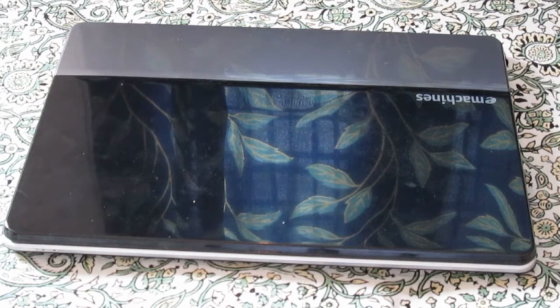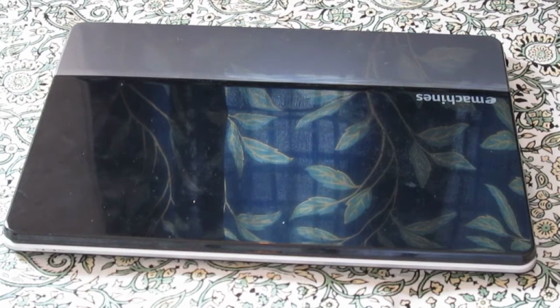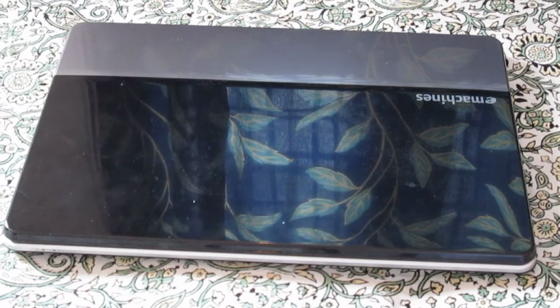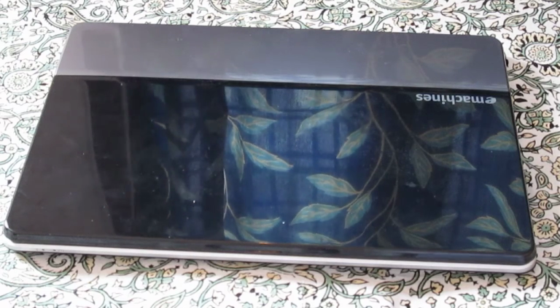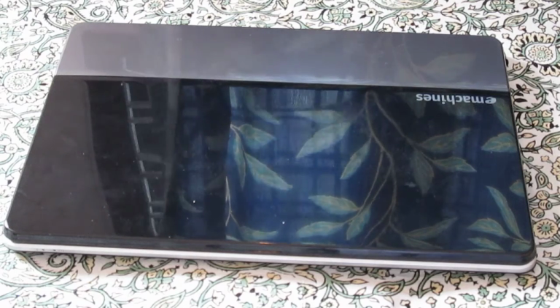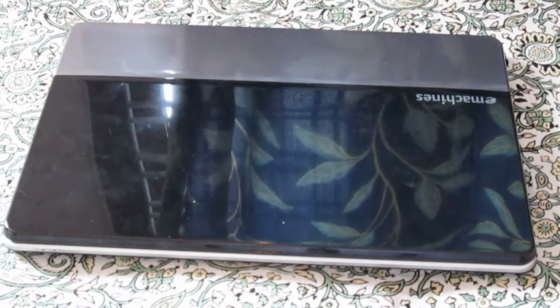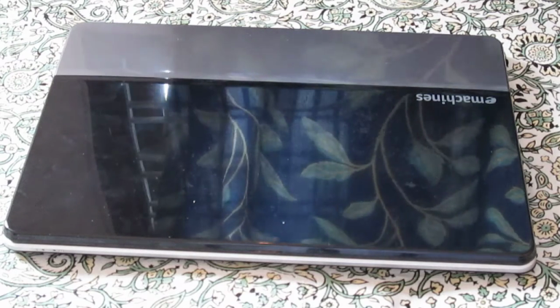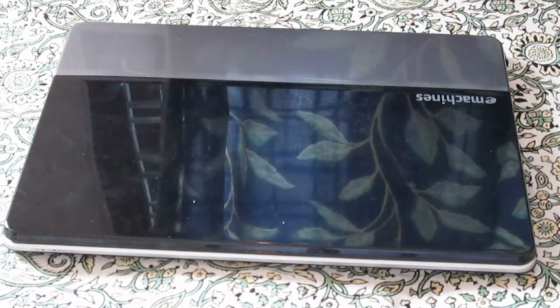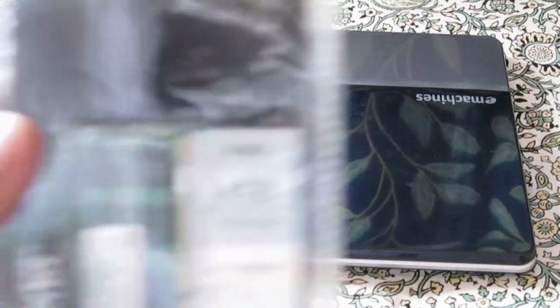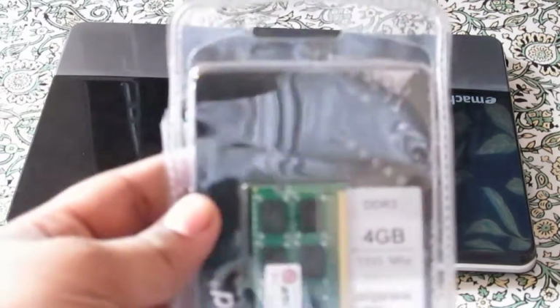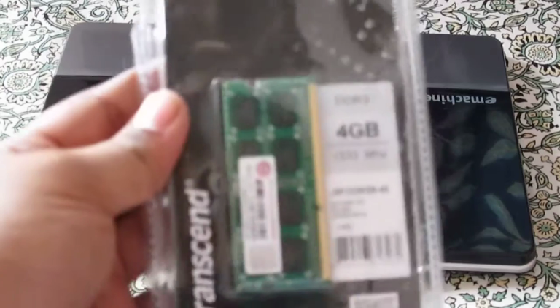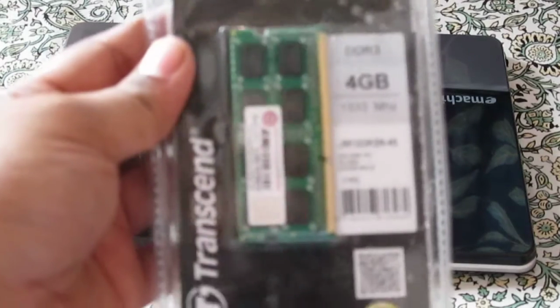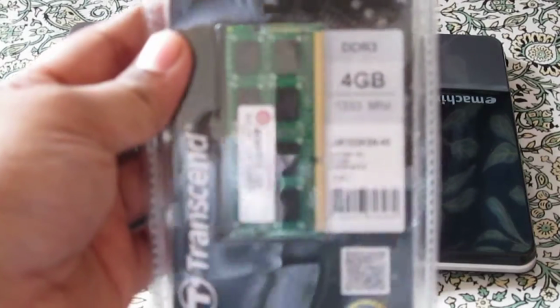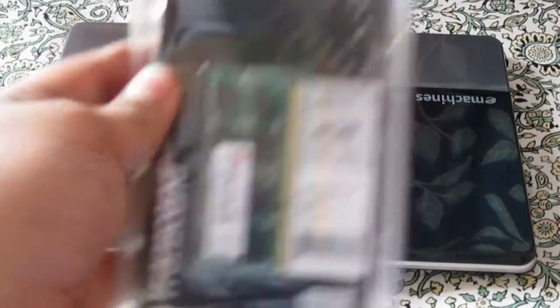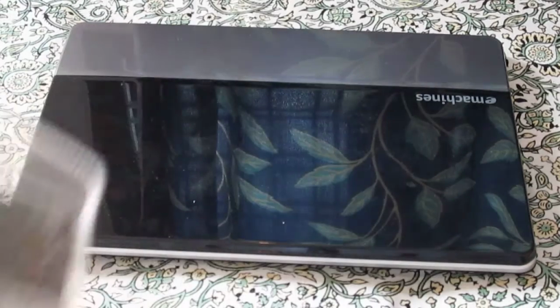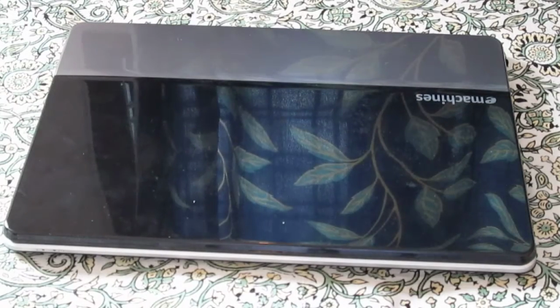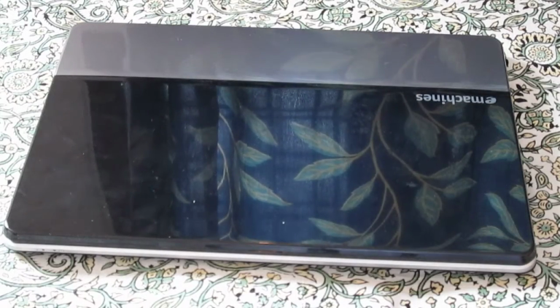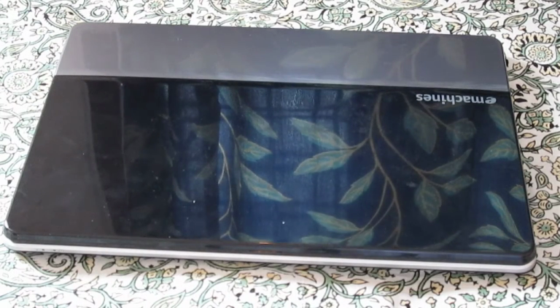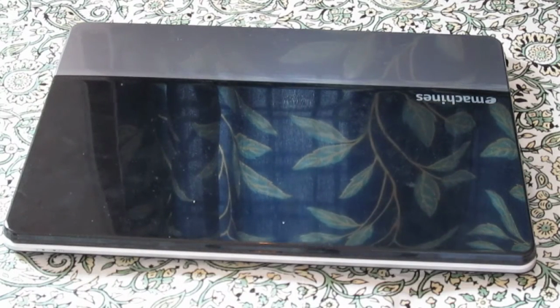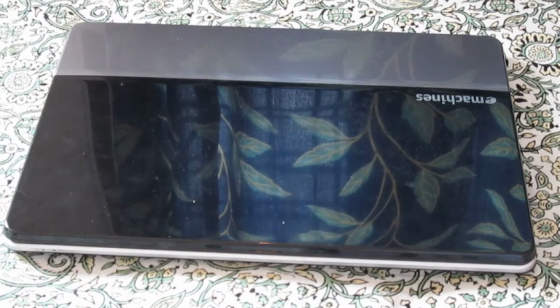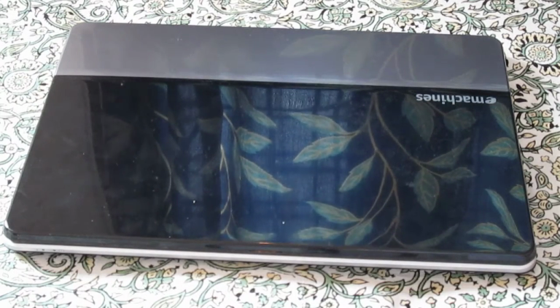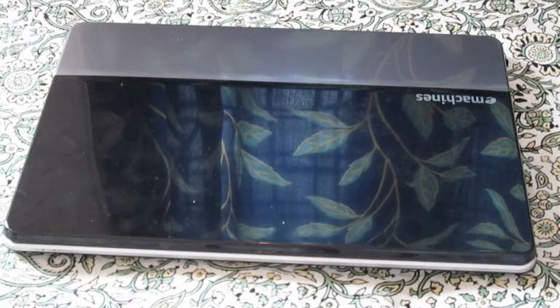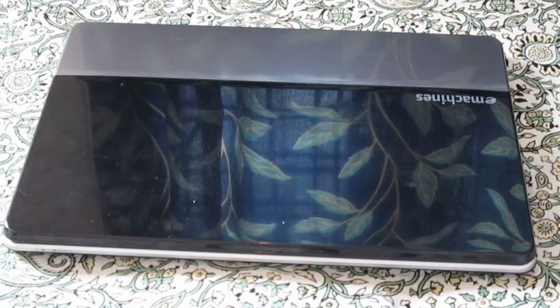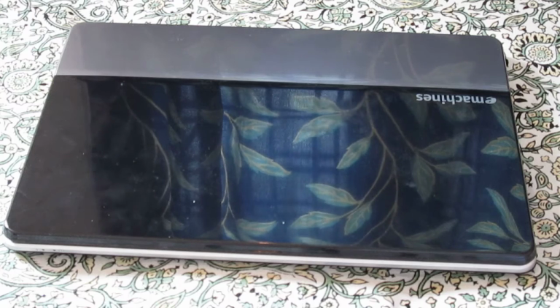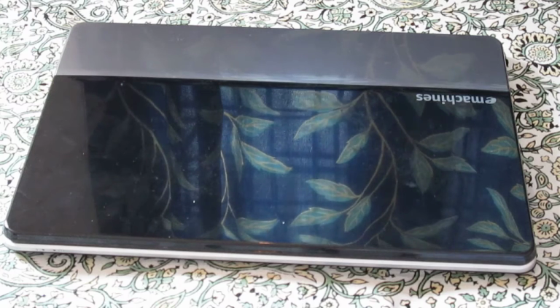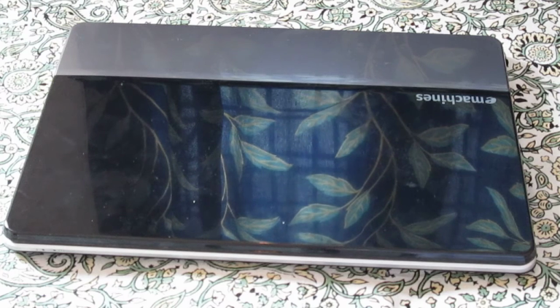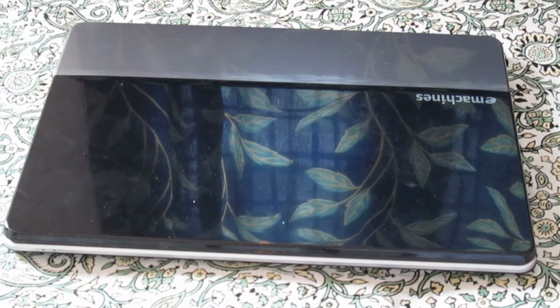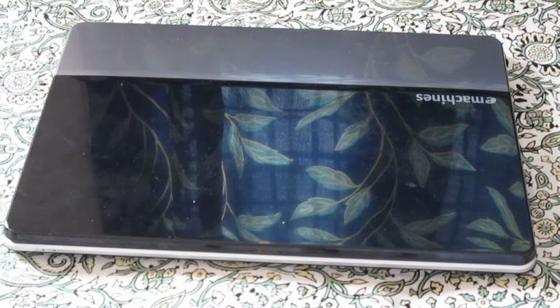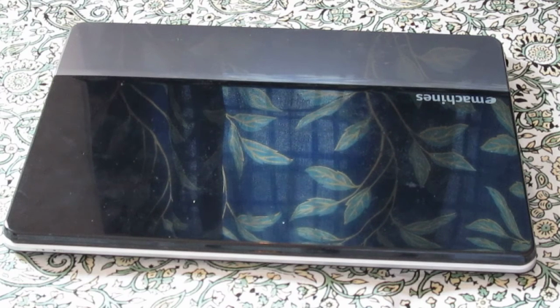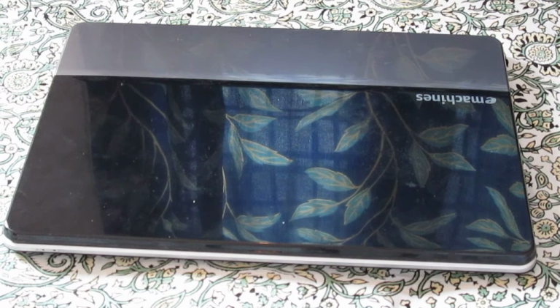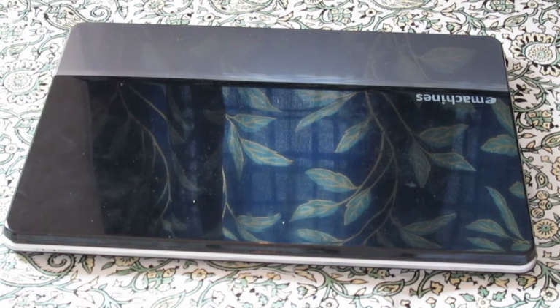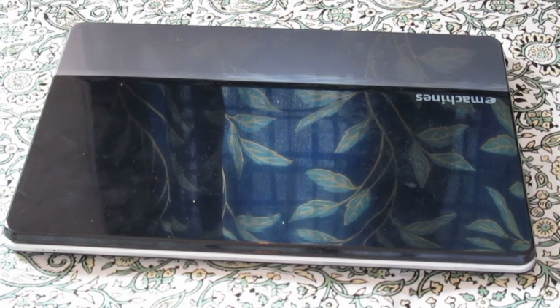Hello YouTube, Sayeed here. Today I am going to install 4GB of RAM into my e-machines laptop. I will be showing you how to install 4GB RAM into the laptop. So let's begin.